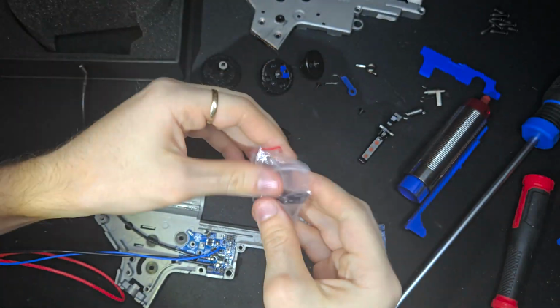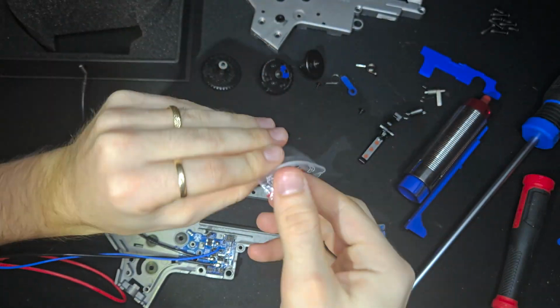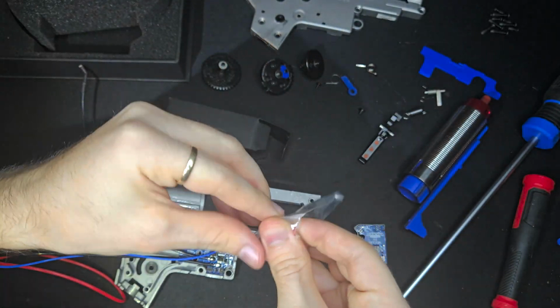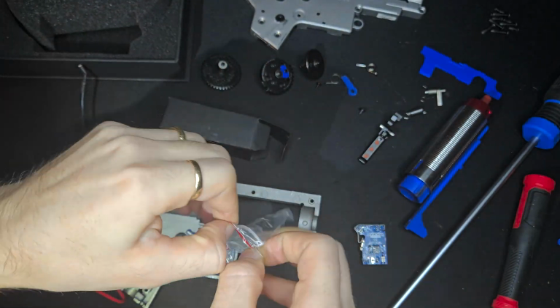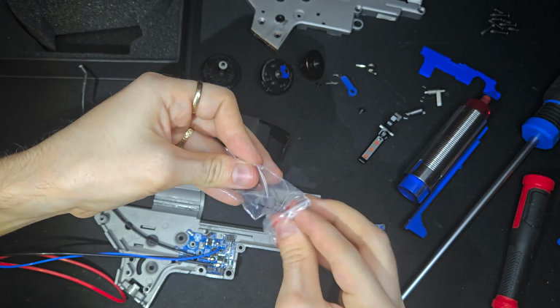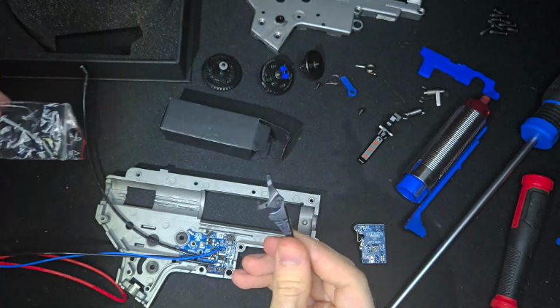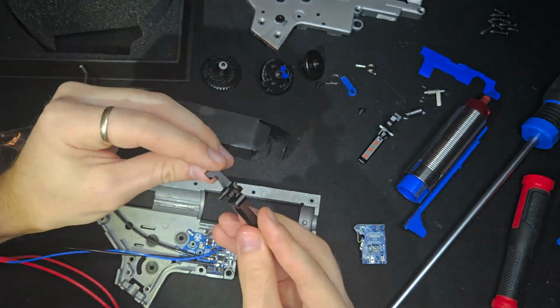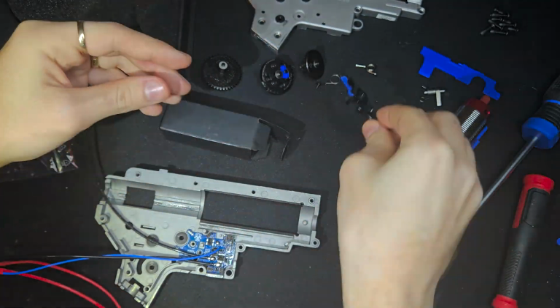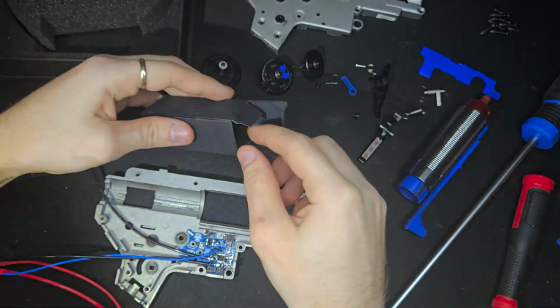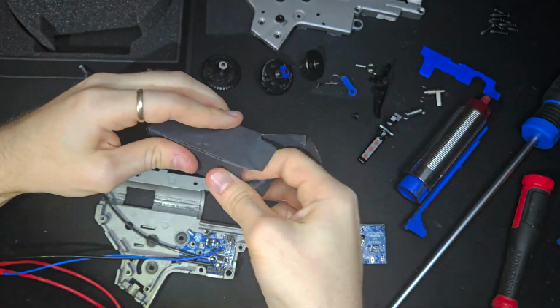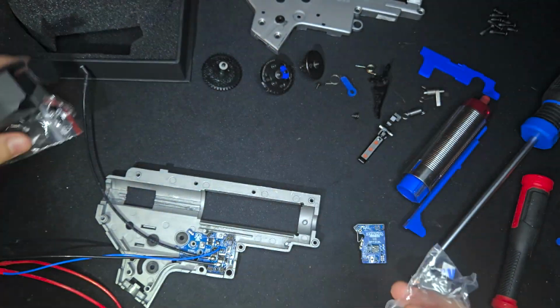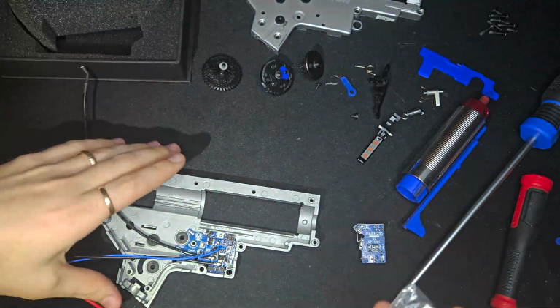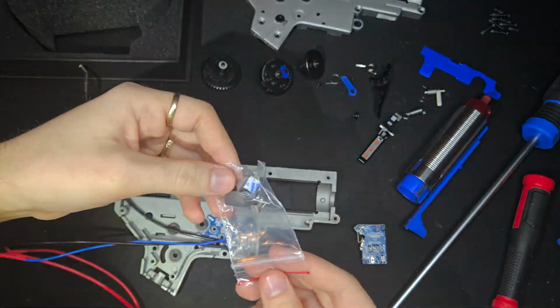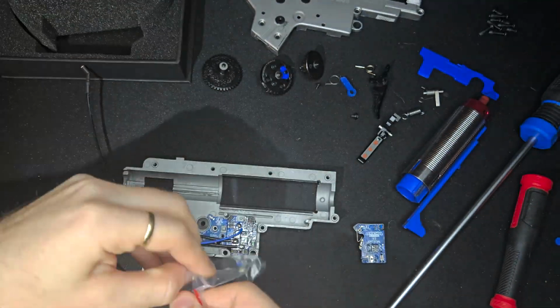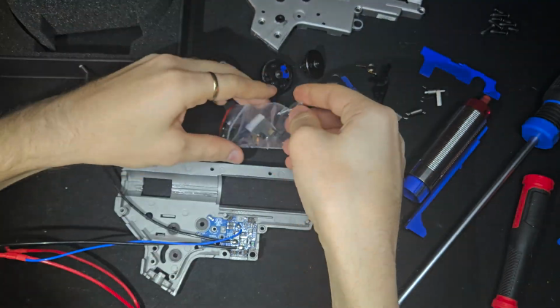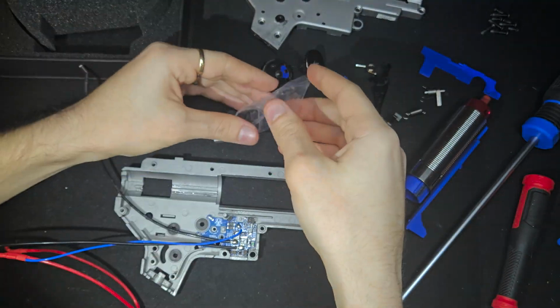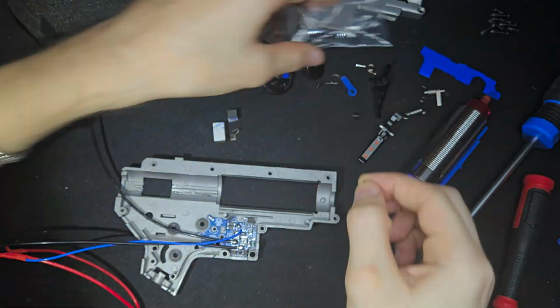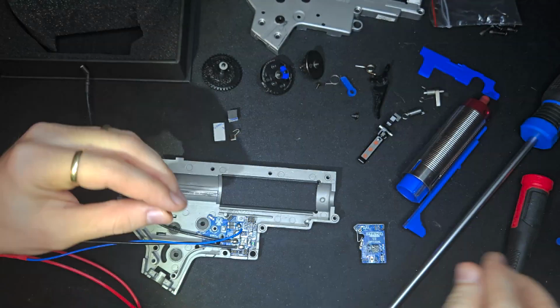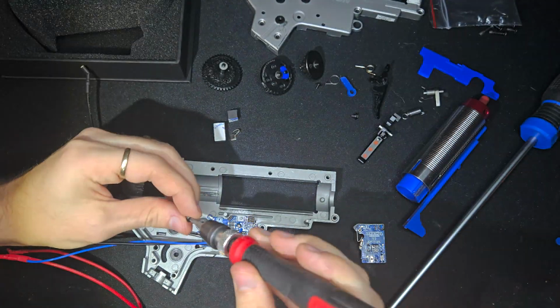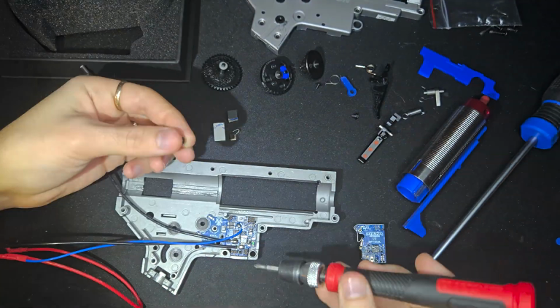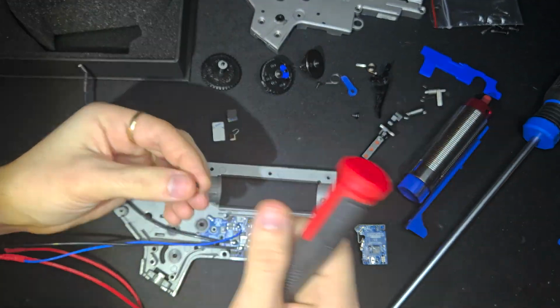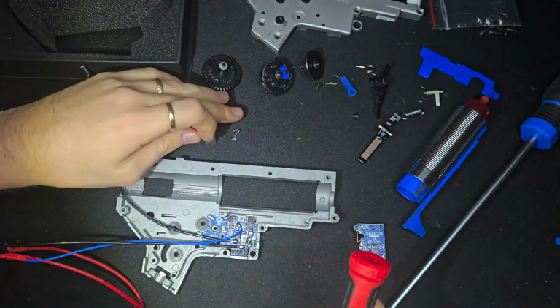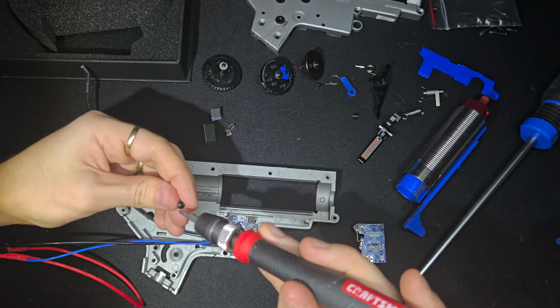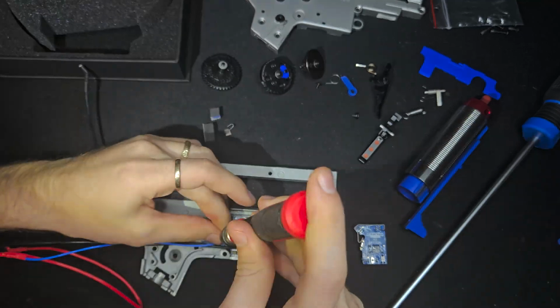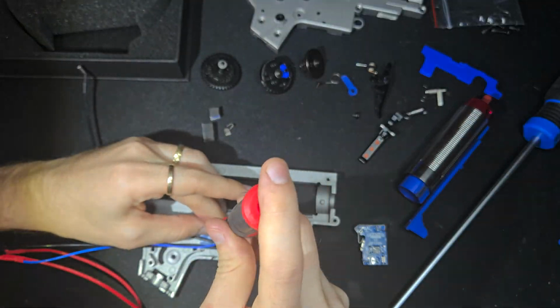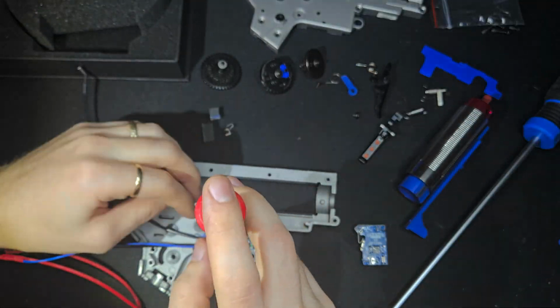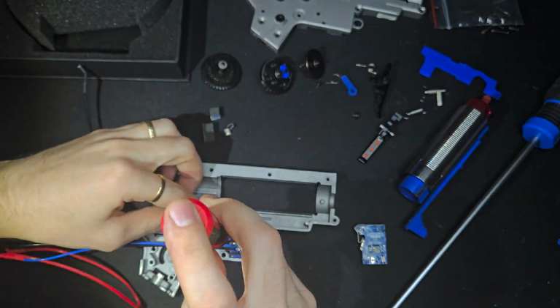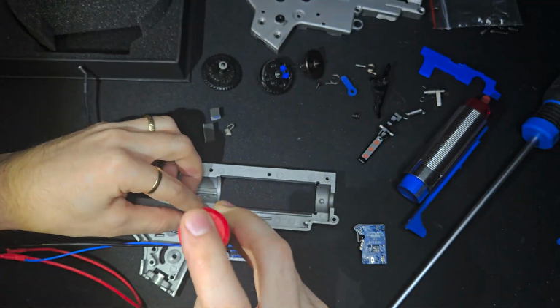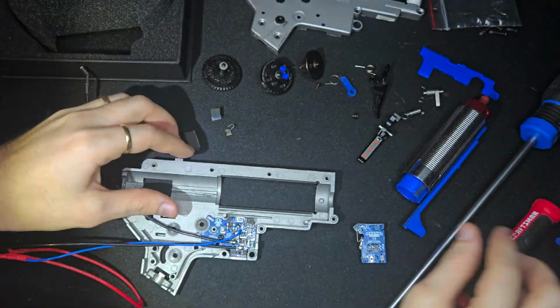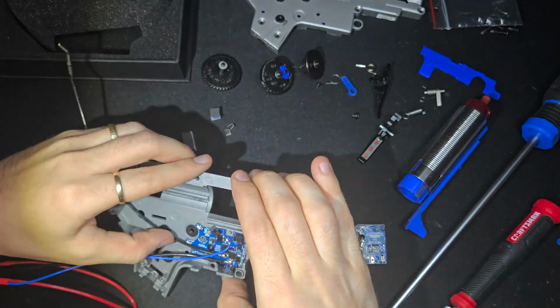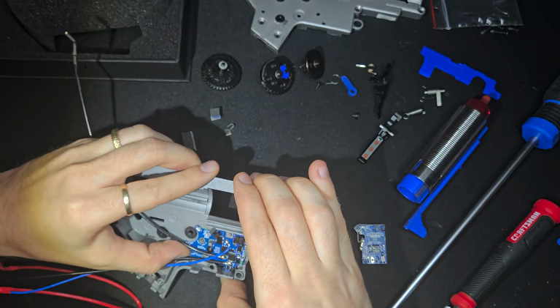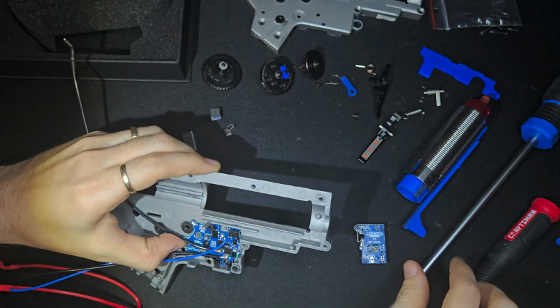One nice surprise: it actually comes with a speed trigger included. I didn't realize that at first, but it's a solid bonus and fits the optical sensor perfectly. Definitely a nice touch at this price point.